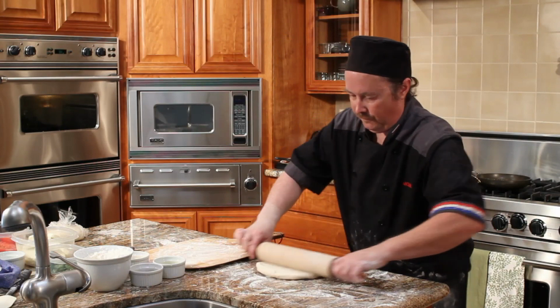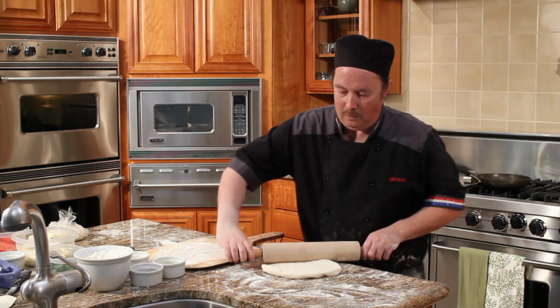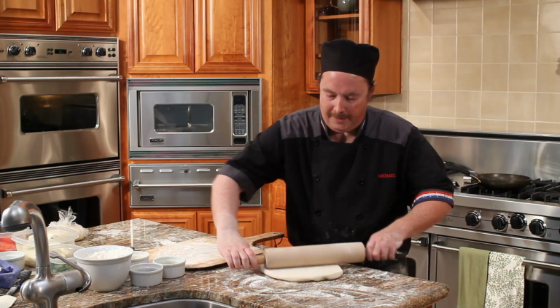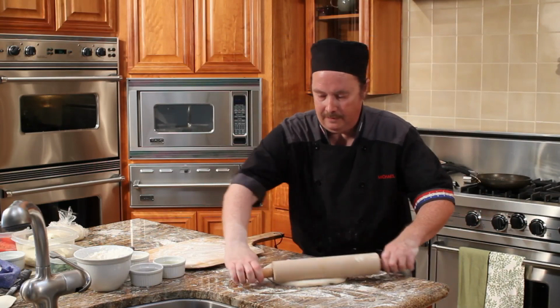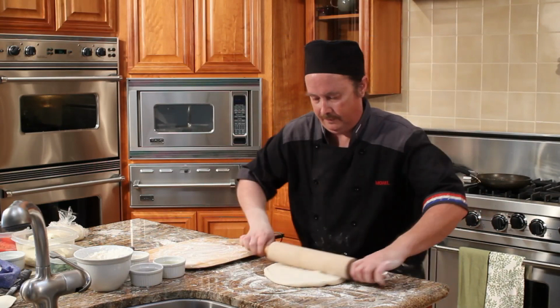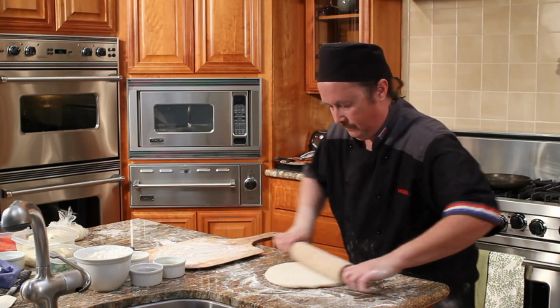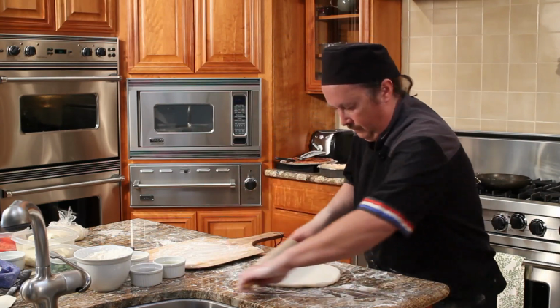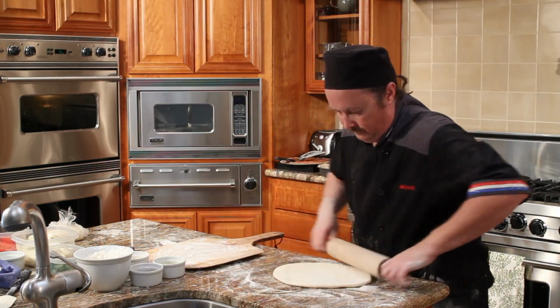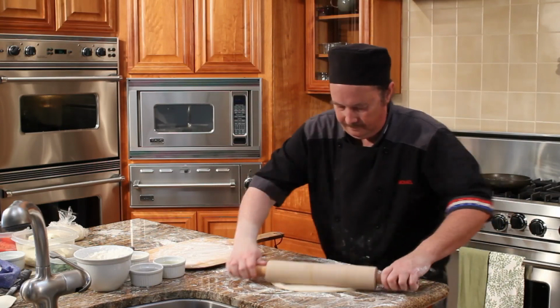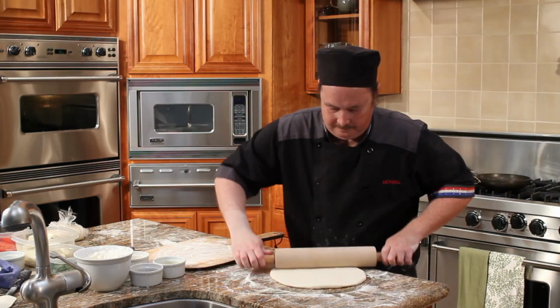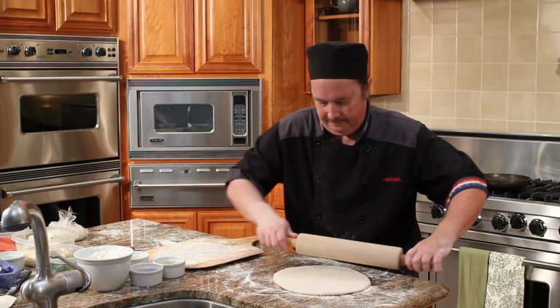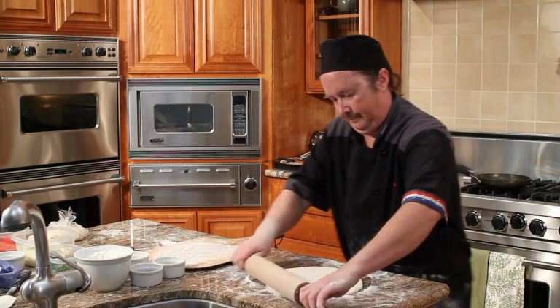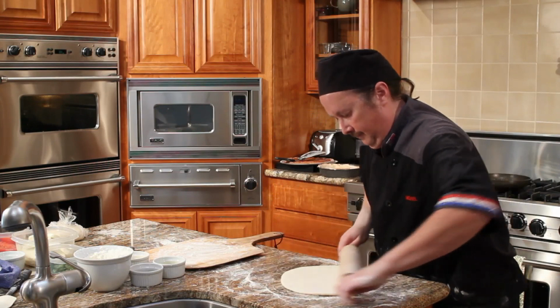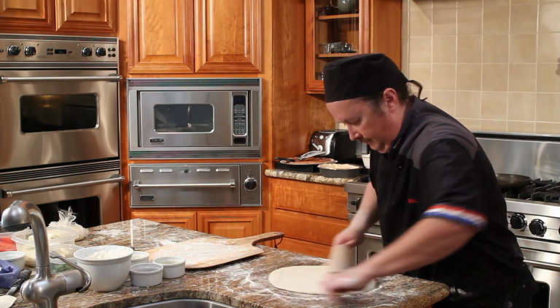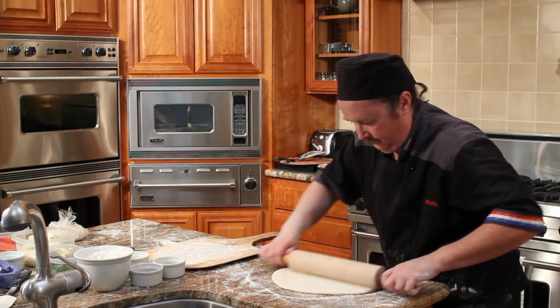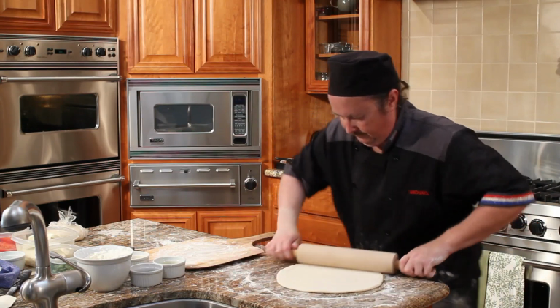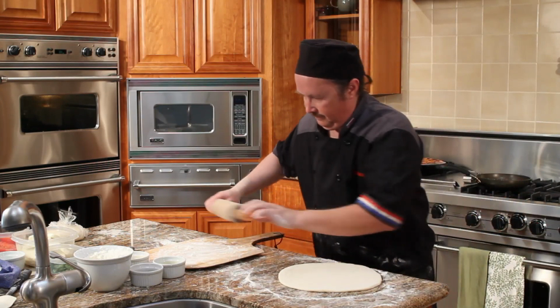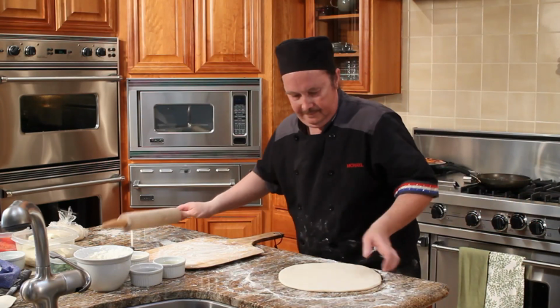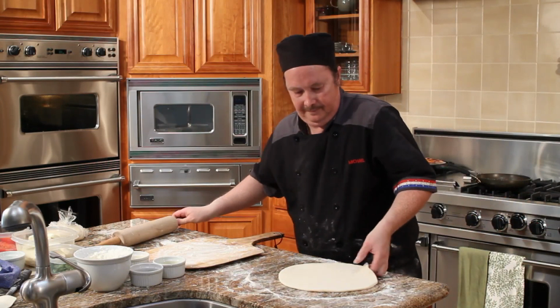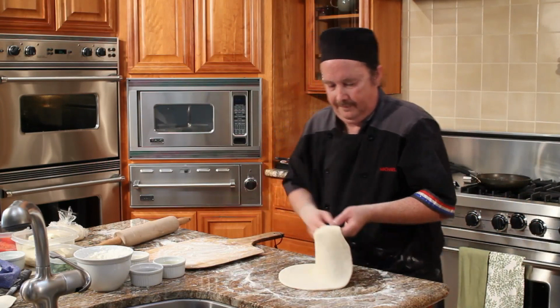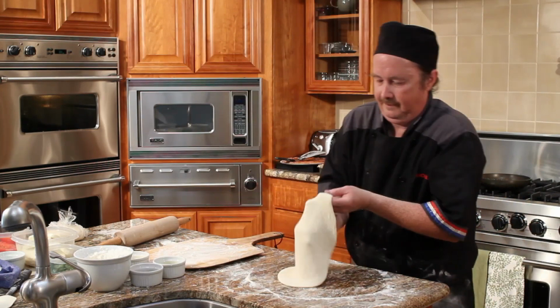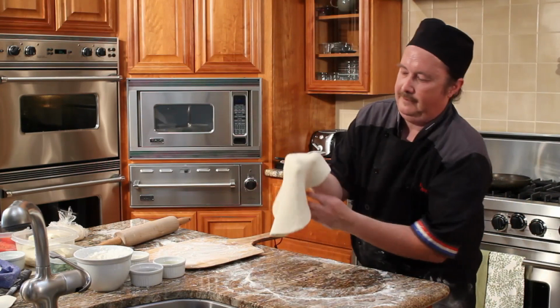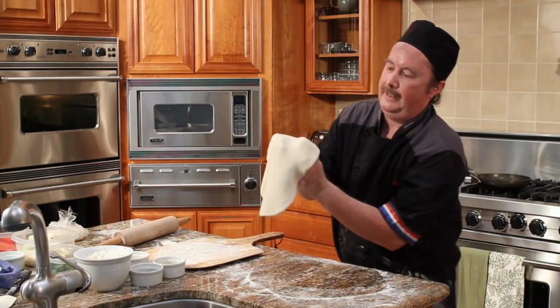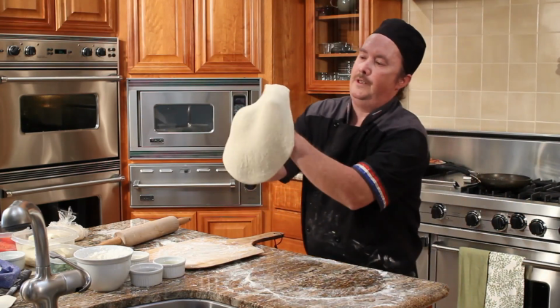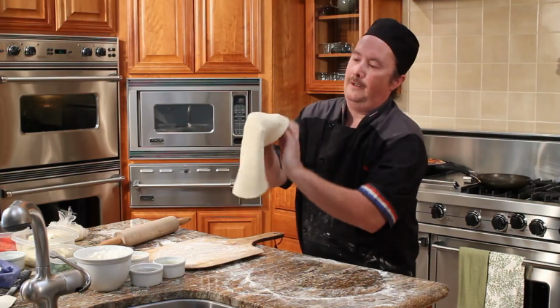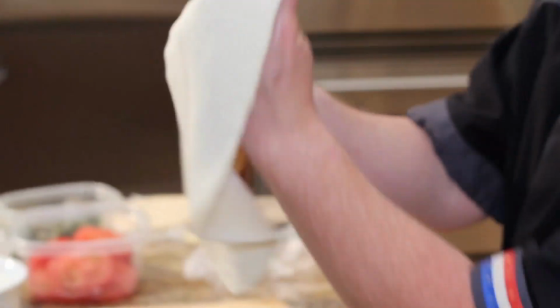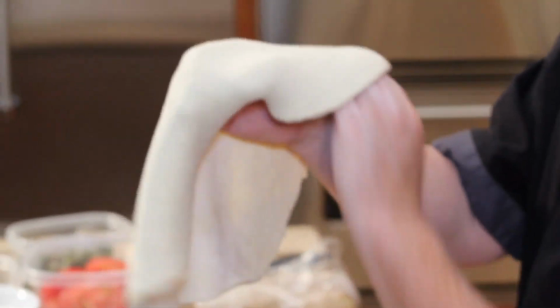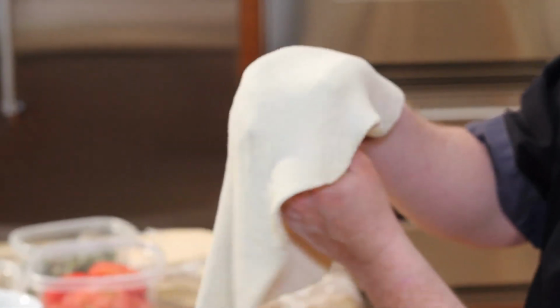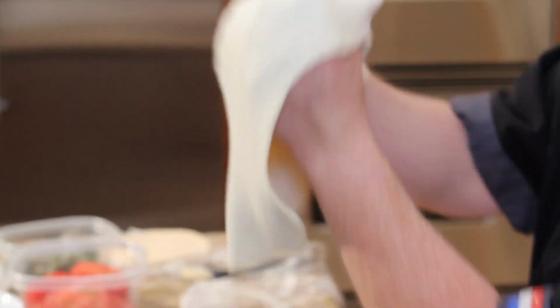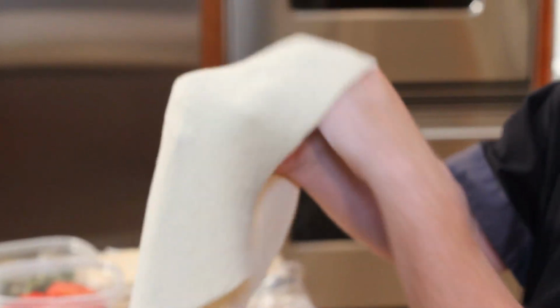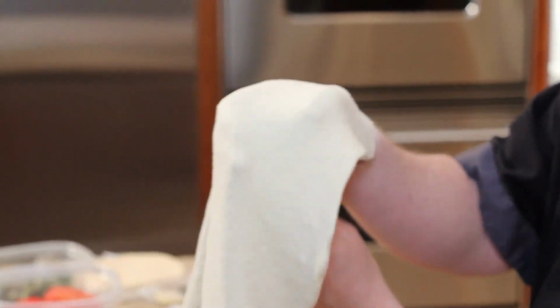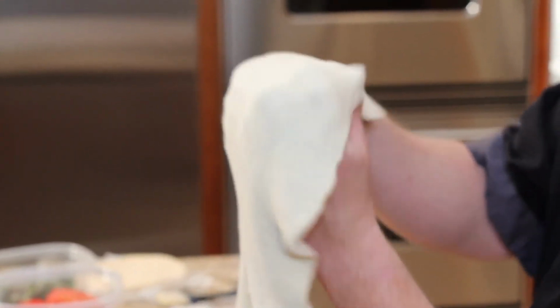First you roll out your pizza dough. Then take it between your knuckle and your thumb, and gently pull it out.